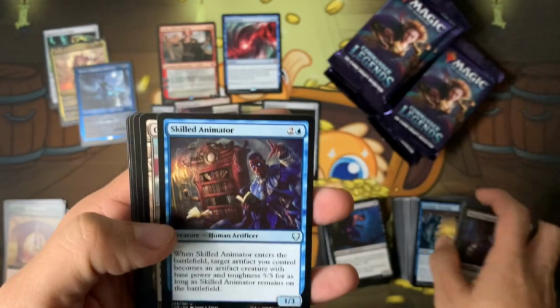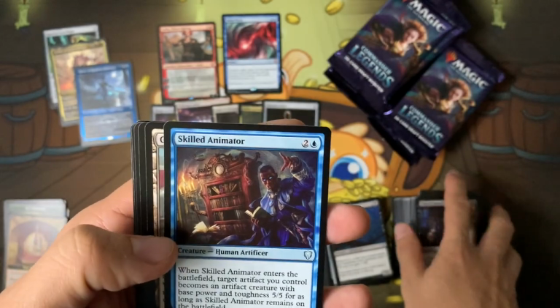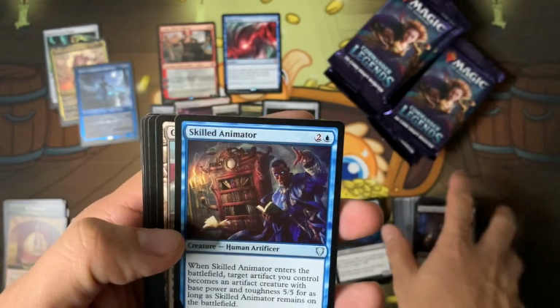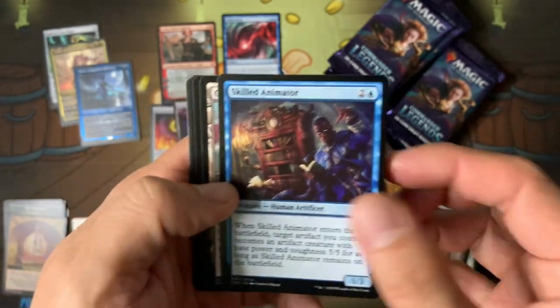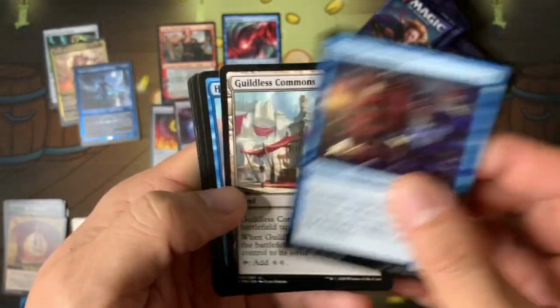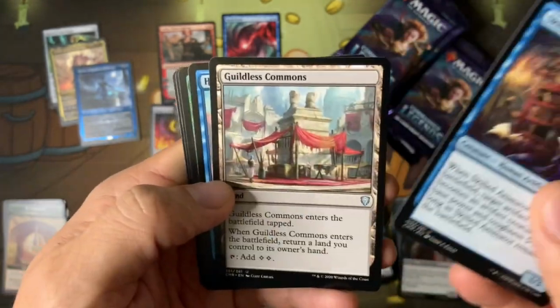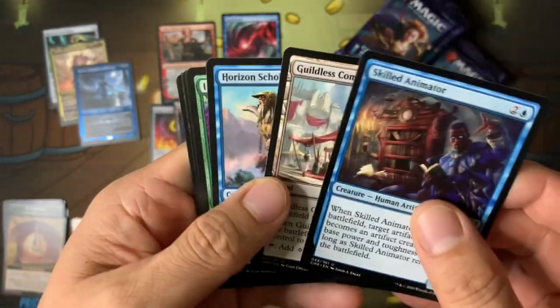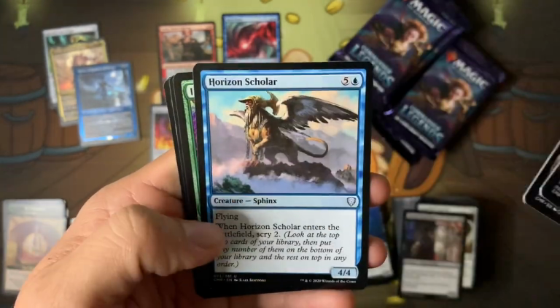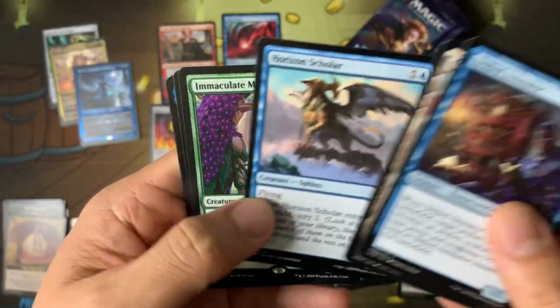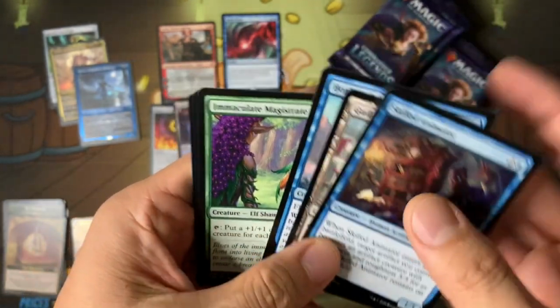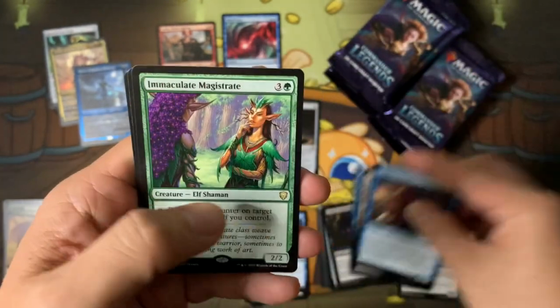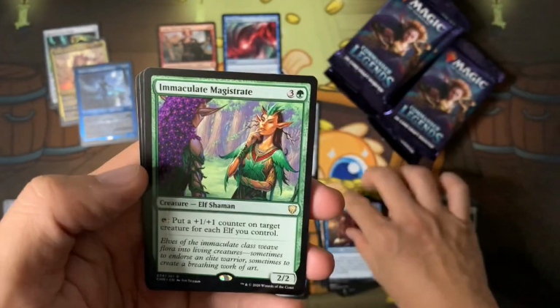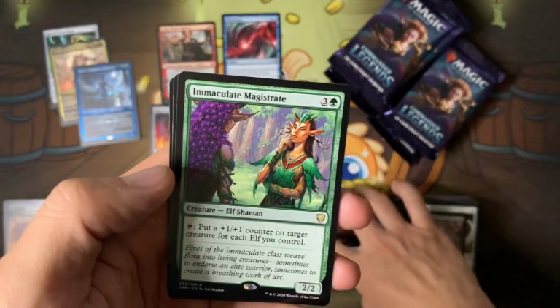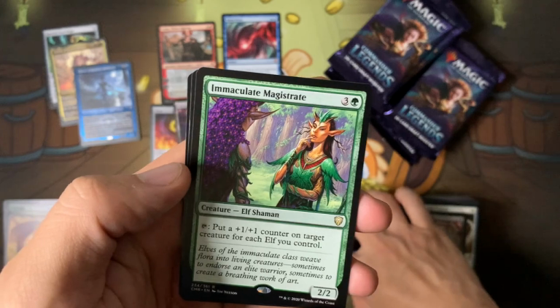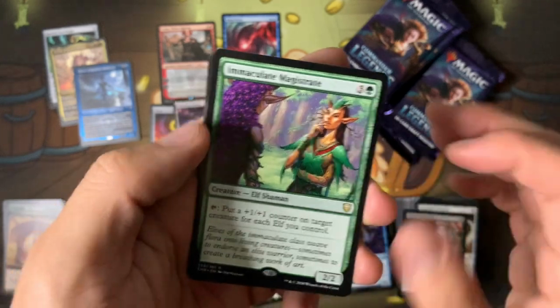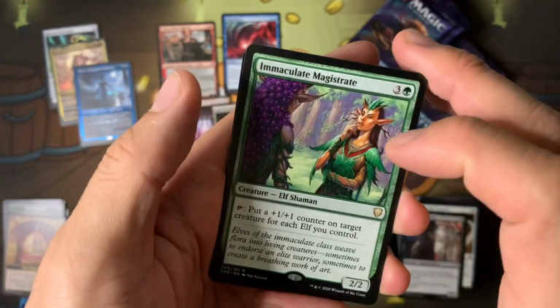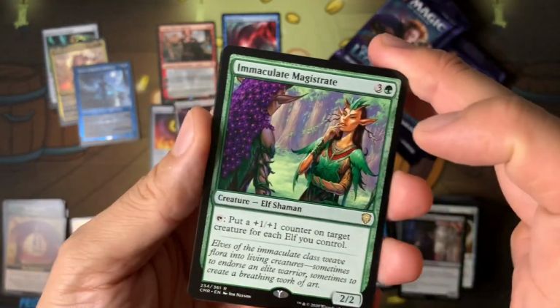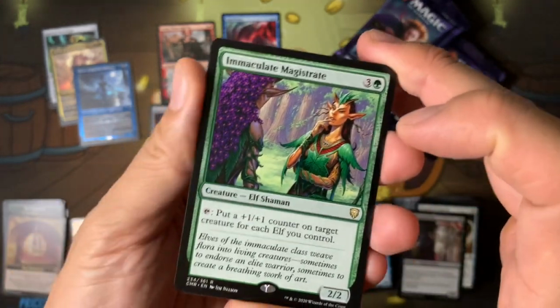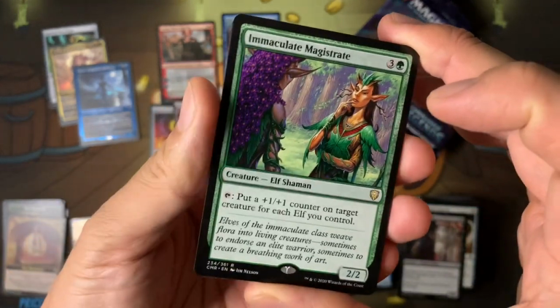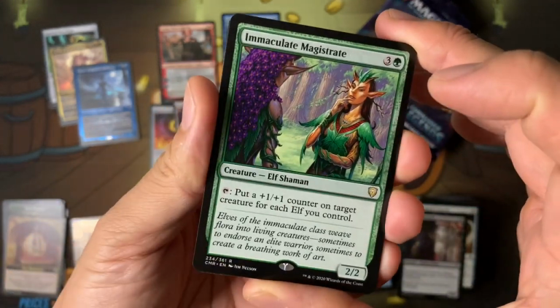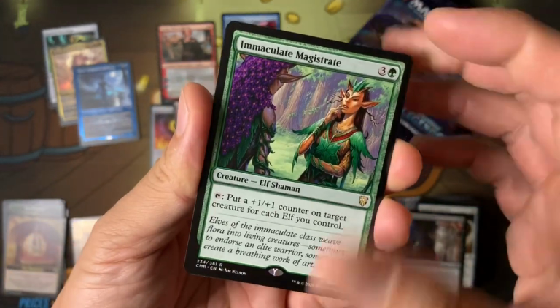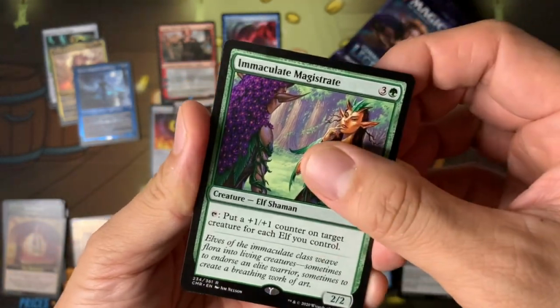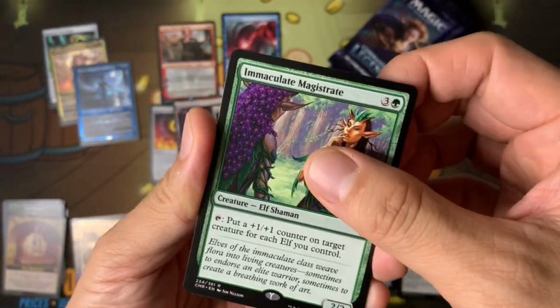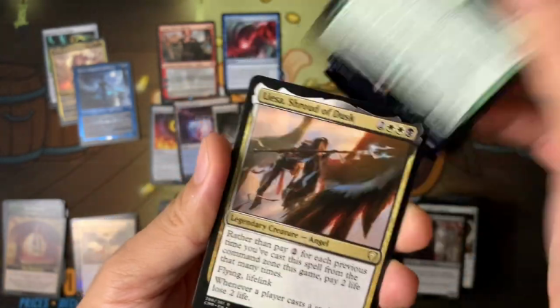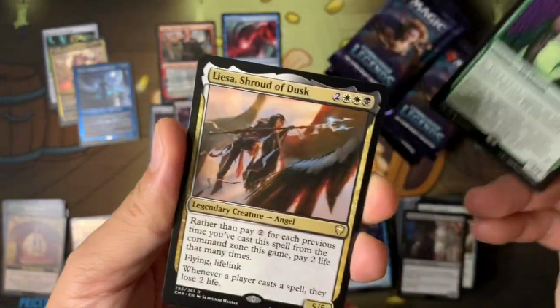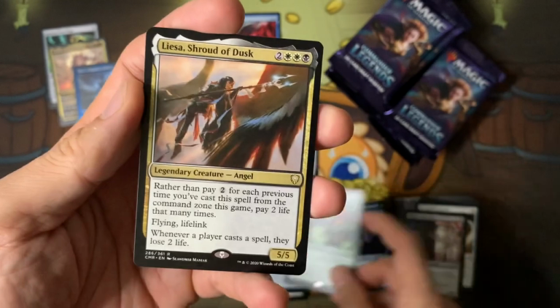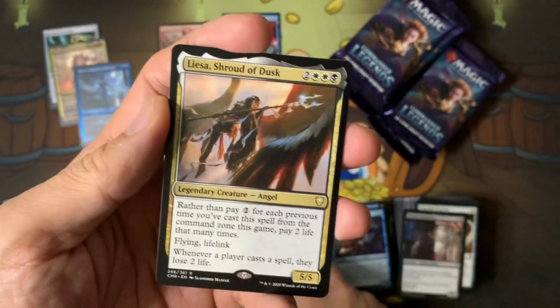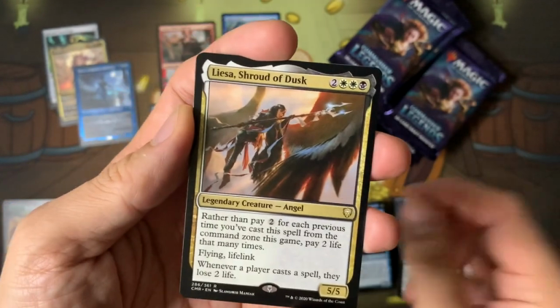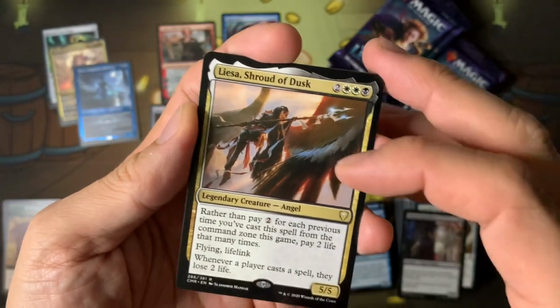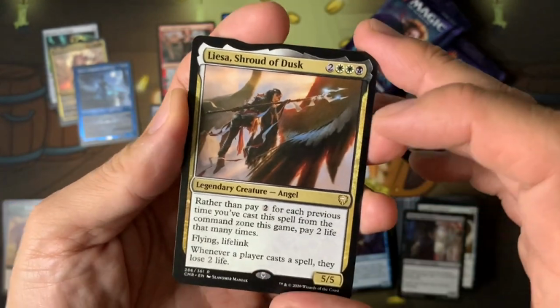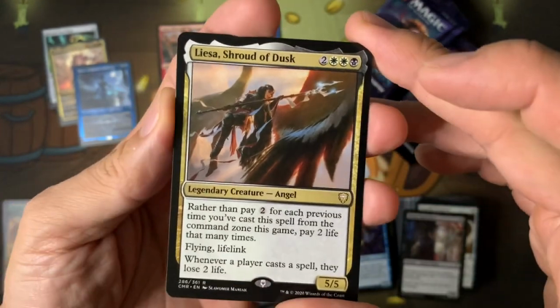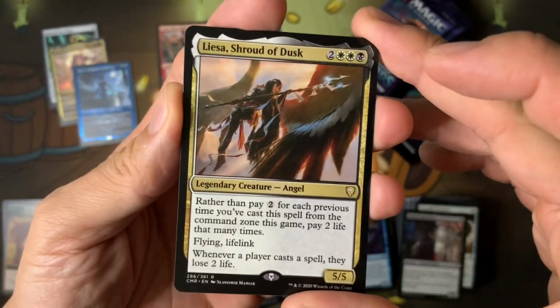Armix, the artifact guild, and Rising Scholar. Magus of the Tome — that's a reprint from the Lore book. There's also Liesa — I really wanted this one too.